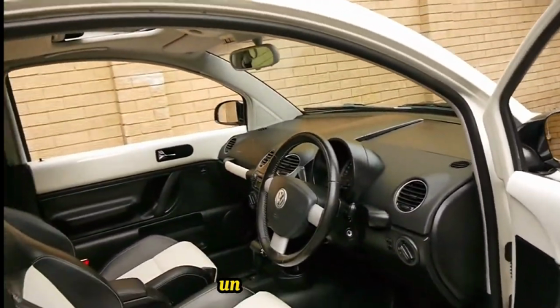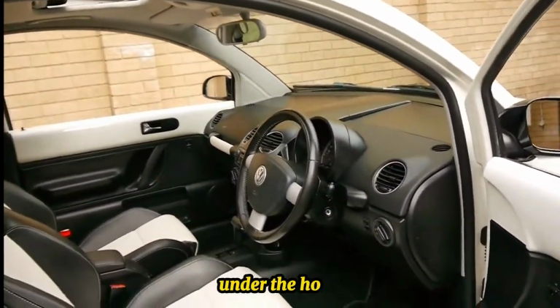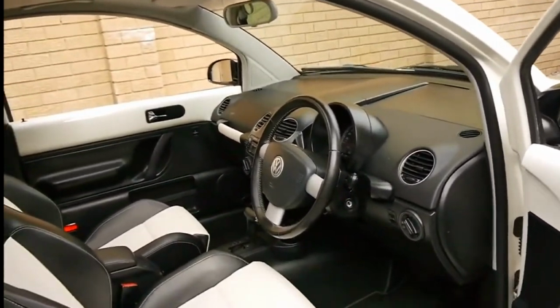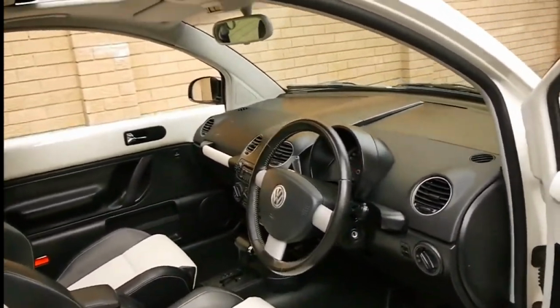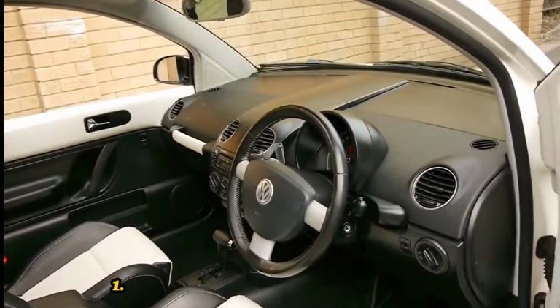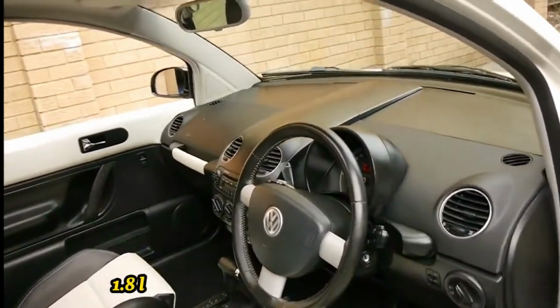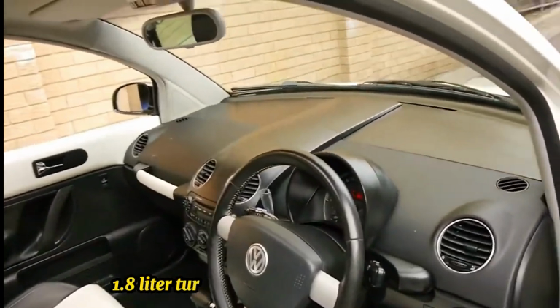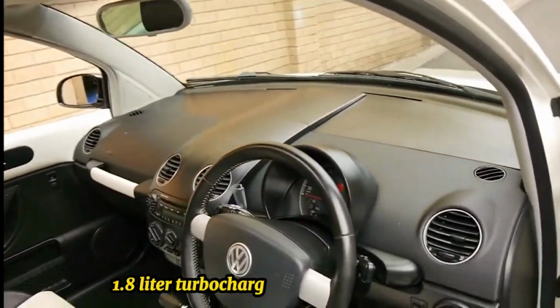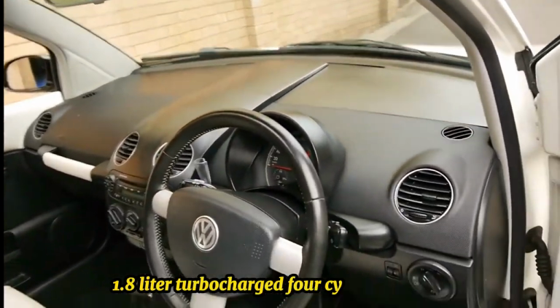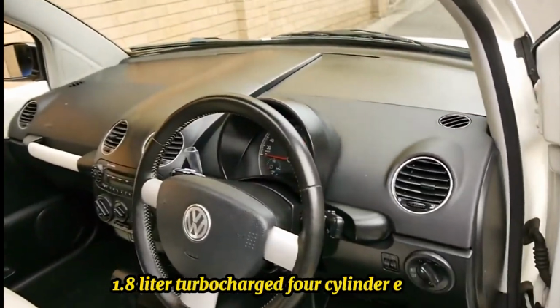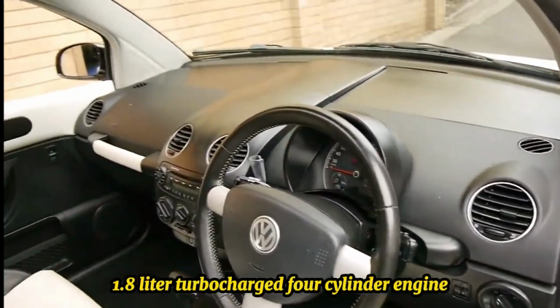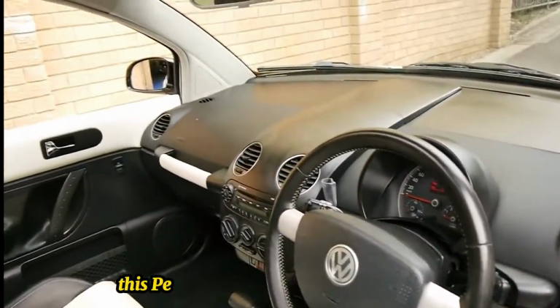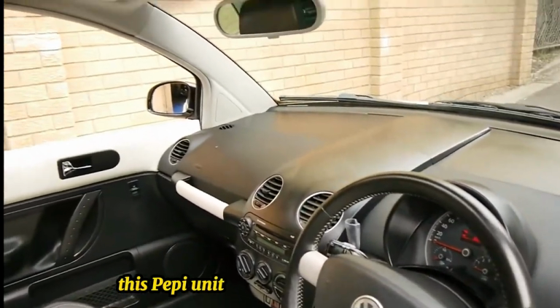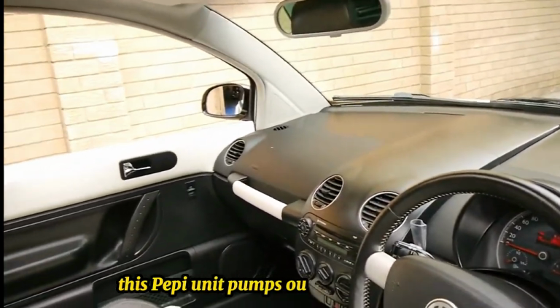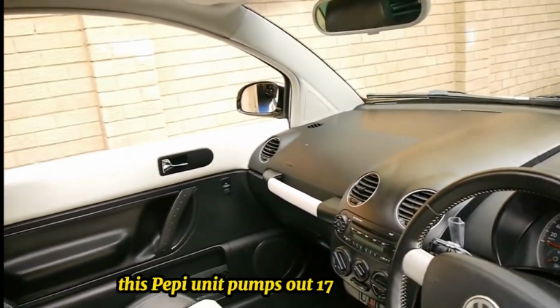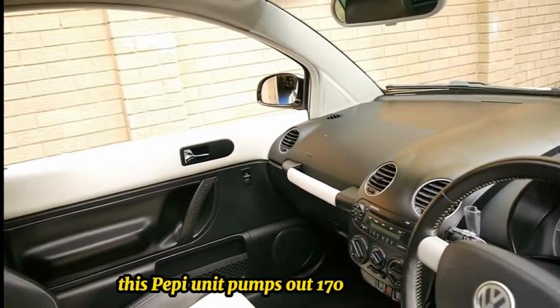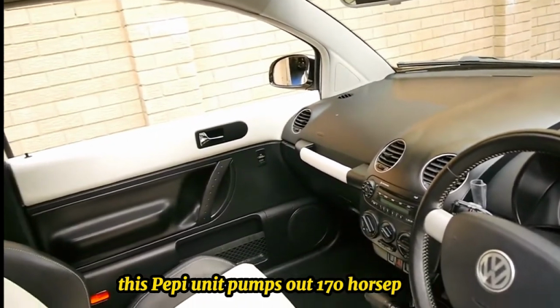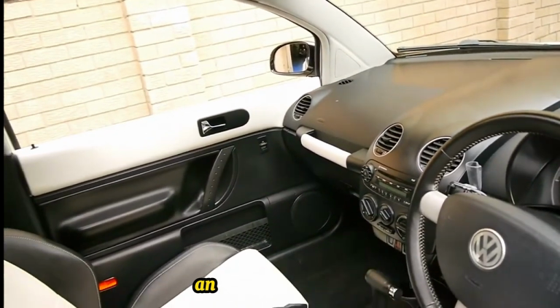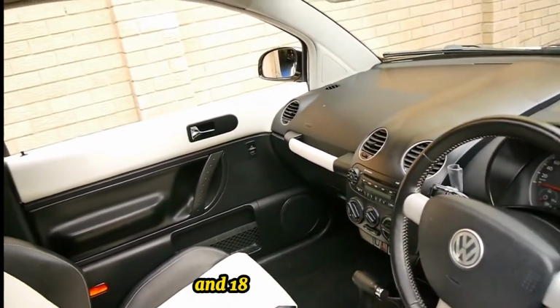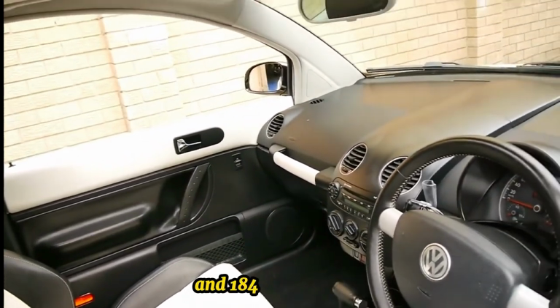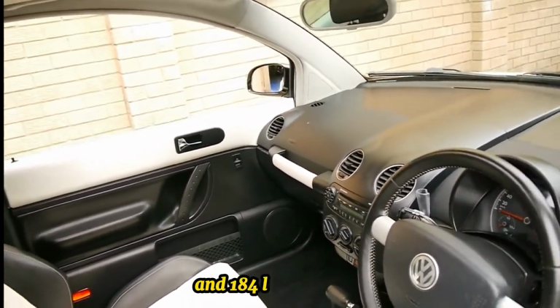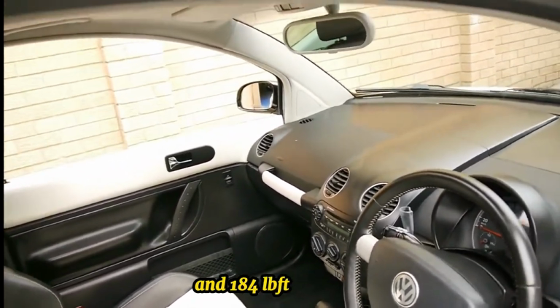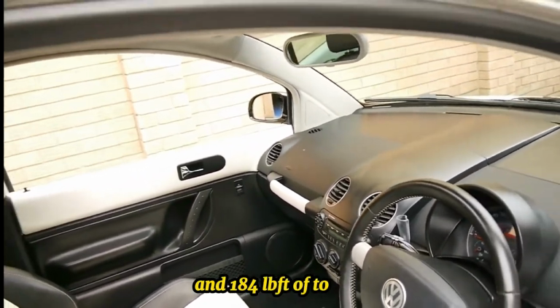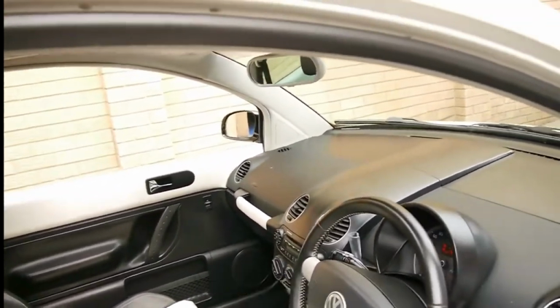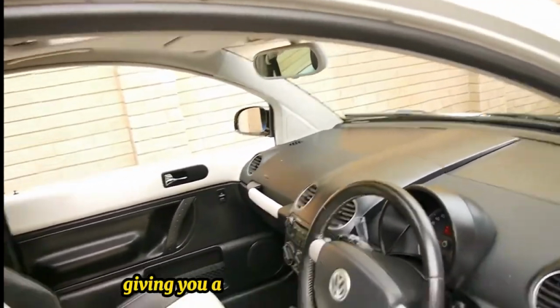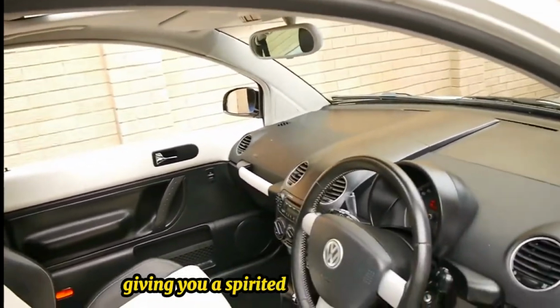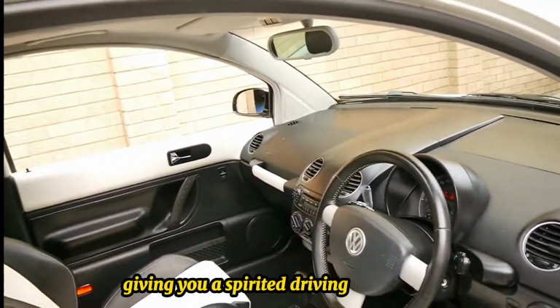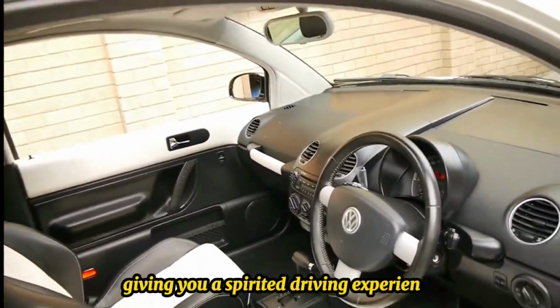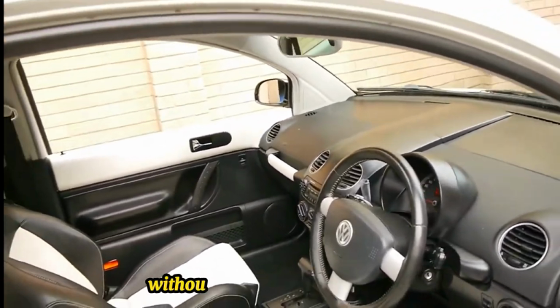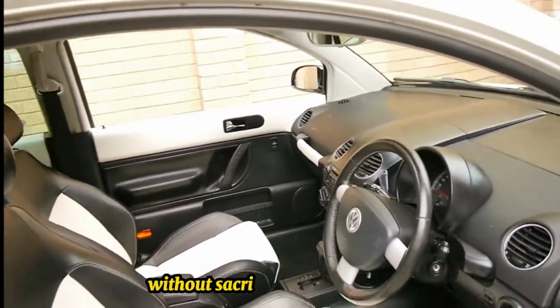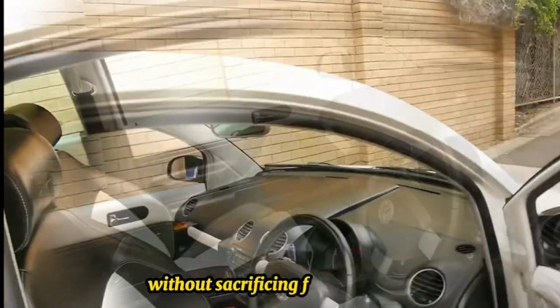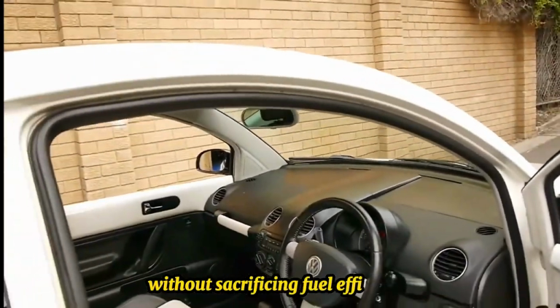Under the hood, a 1.8L turbocharged 4-cylinder engine. This peppy unit pumps out 170 hp and 184 lb-ft of torque, giving you a spirited driving experience without sacrificing fuel efficiency.